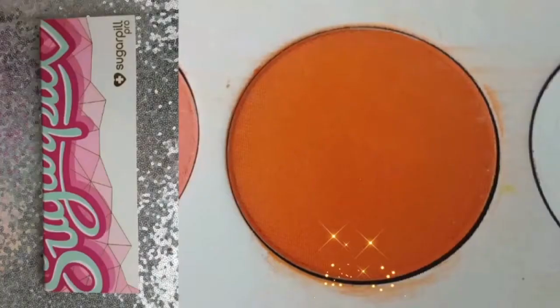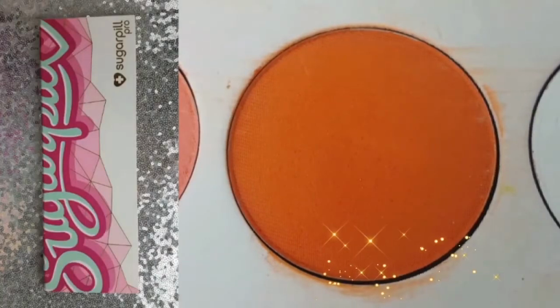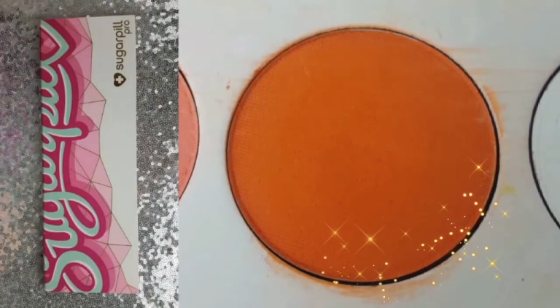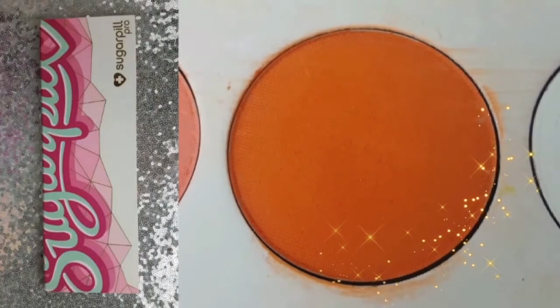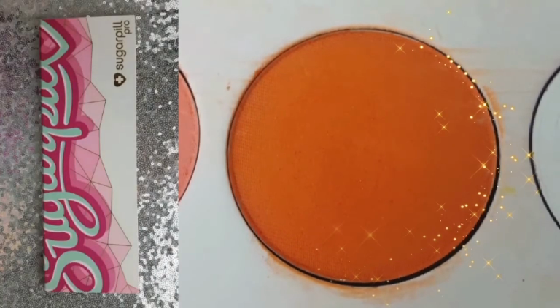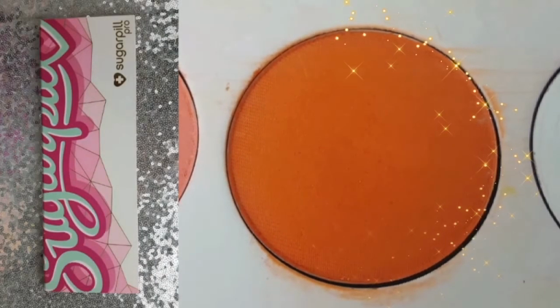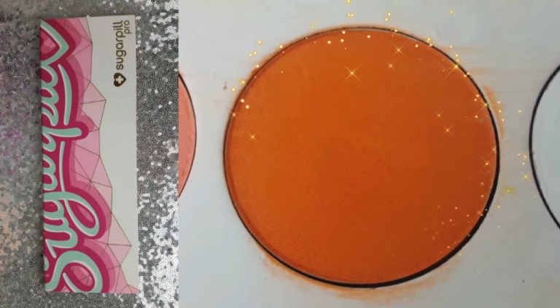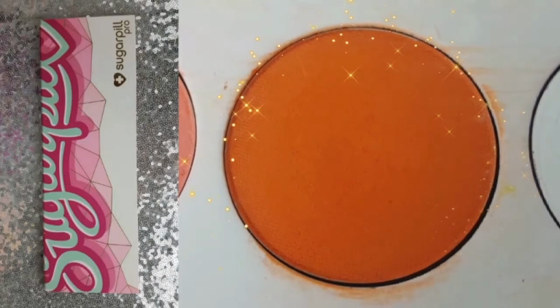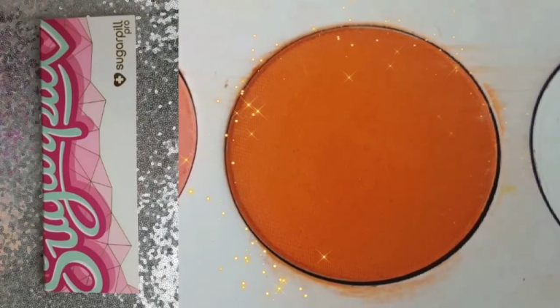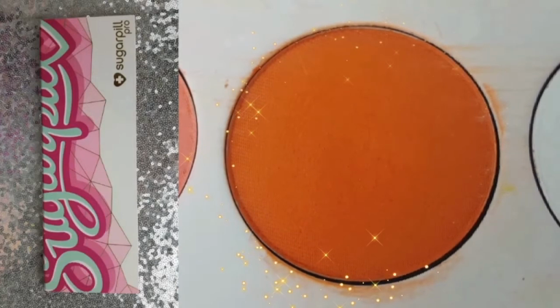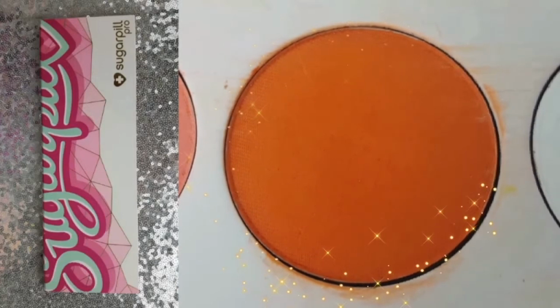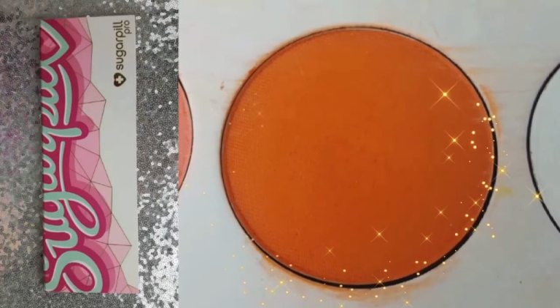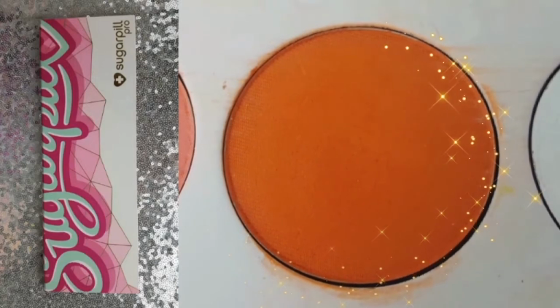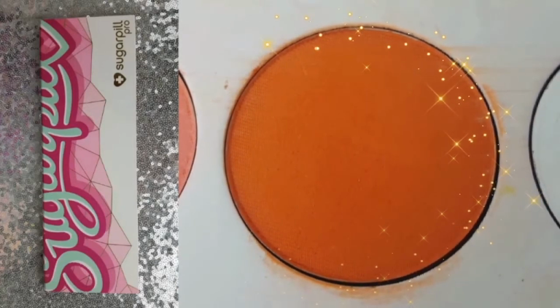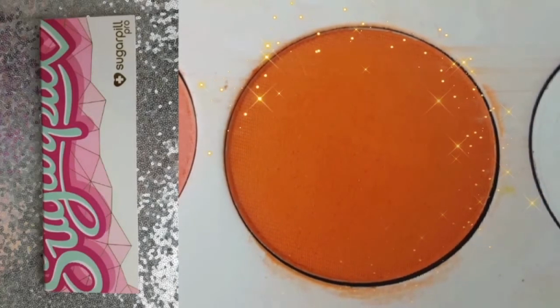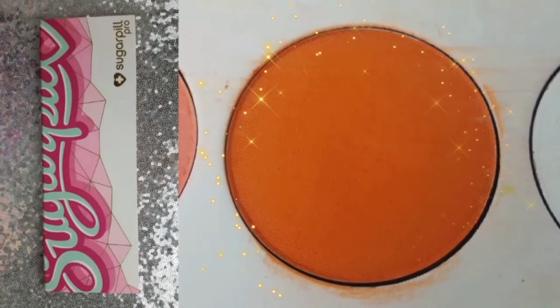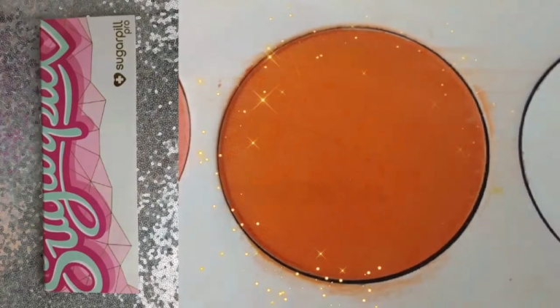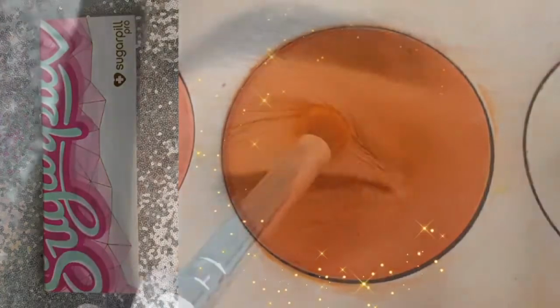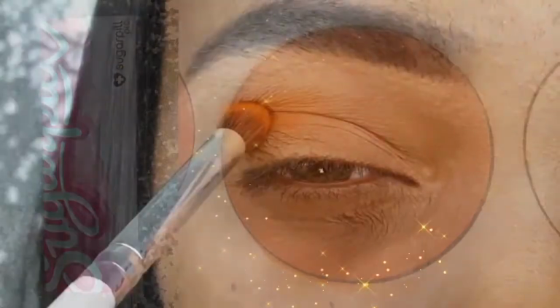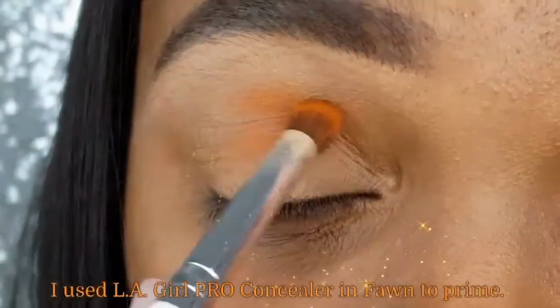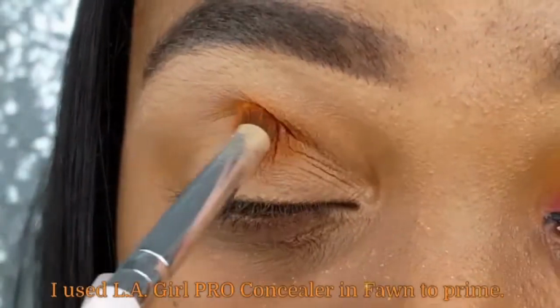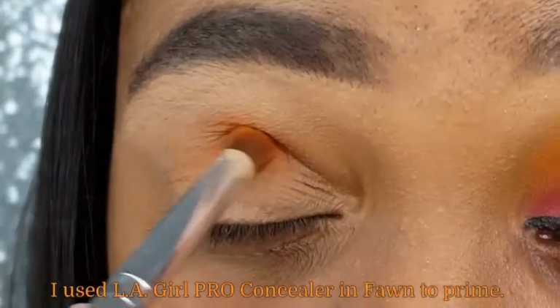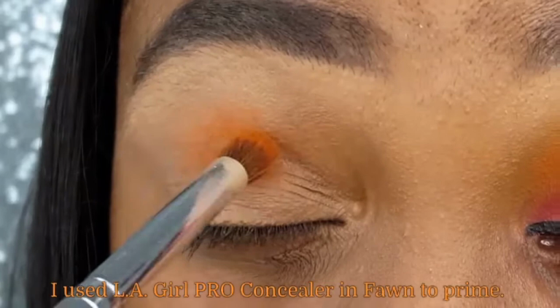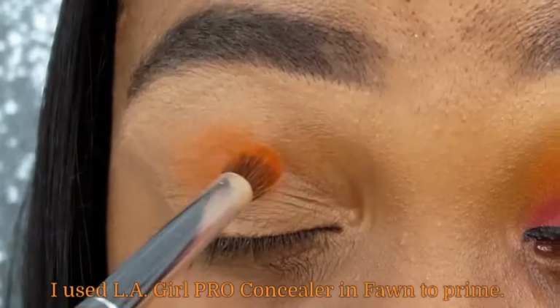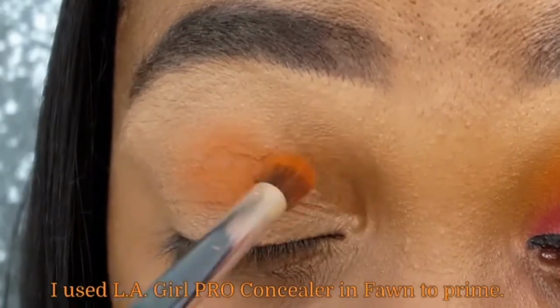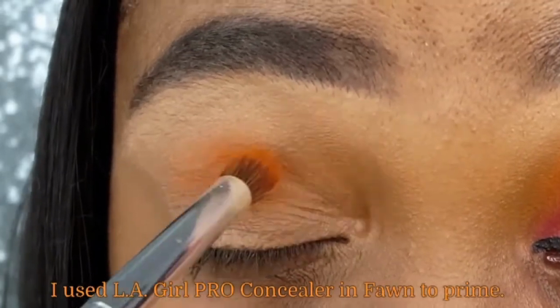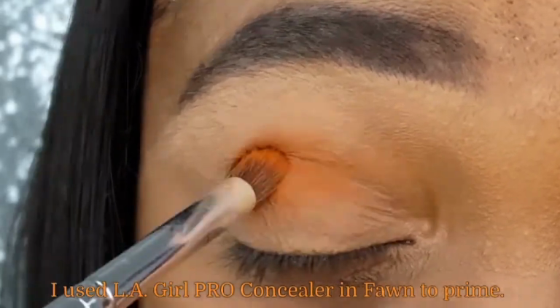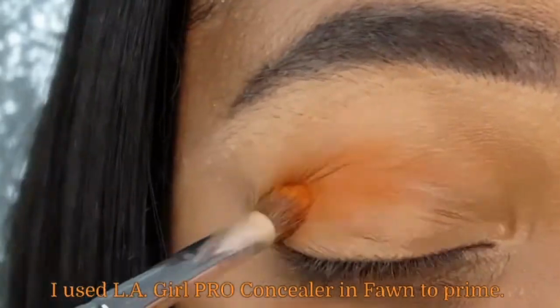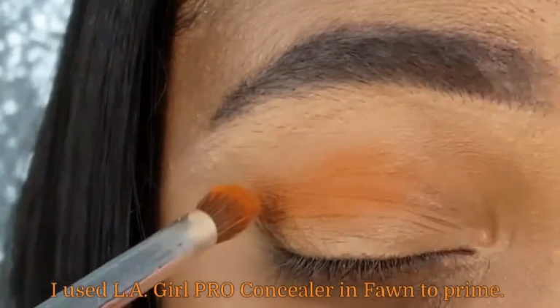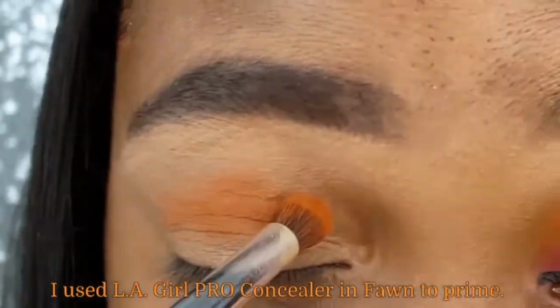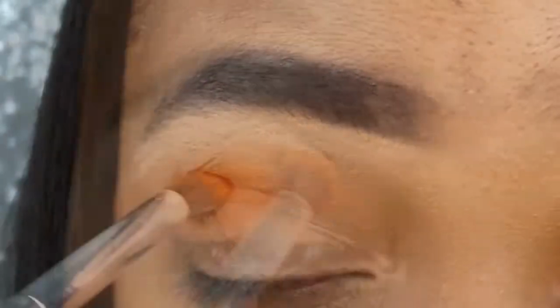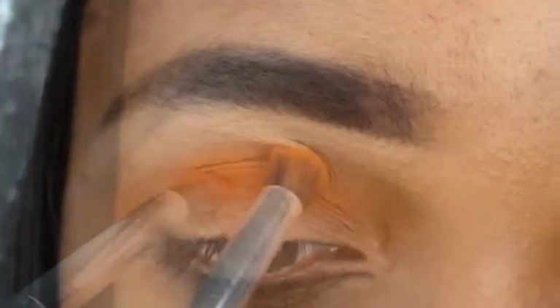I am starting off this eye look with my Sugarpill Pro Palette. I'm taking the shade Flame Point and applying it in and slightly above the crease of my eye using my ELF eye crease brush.